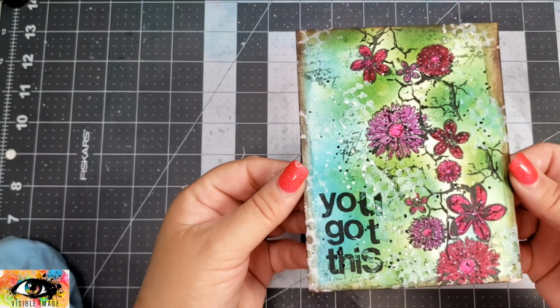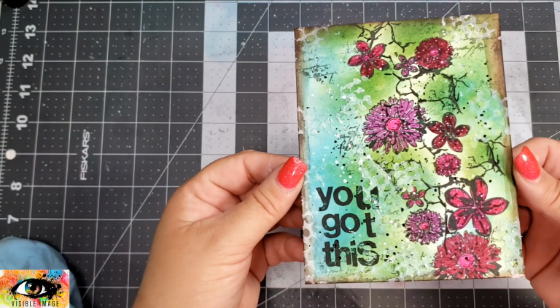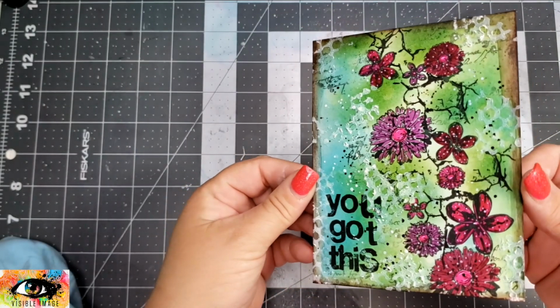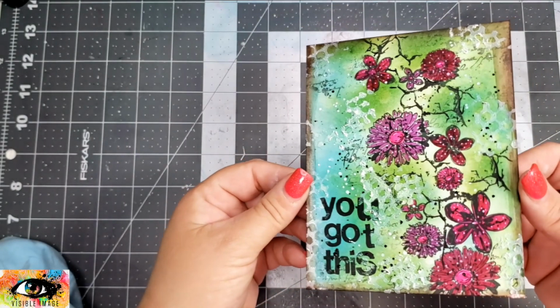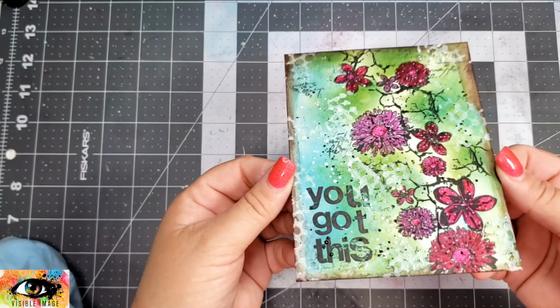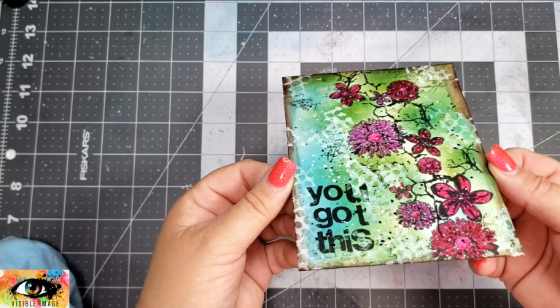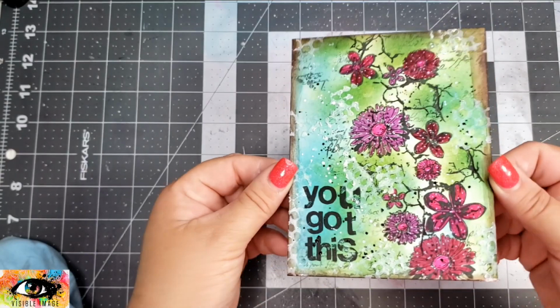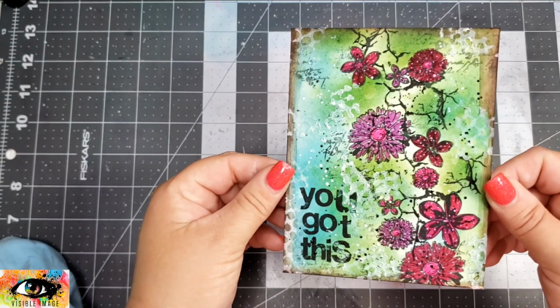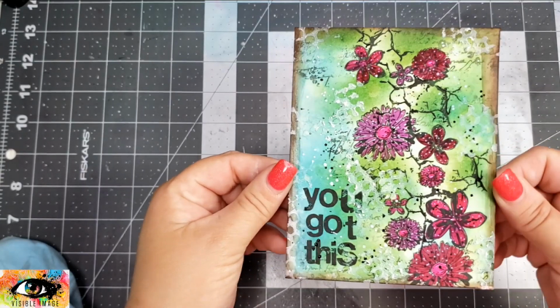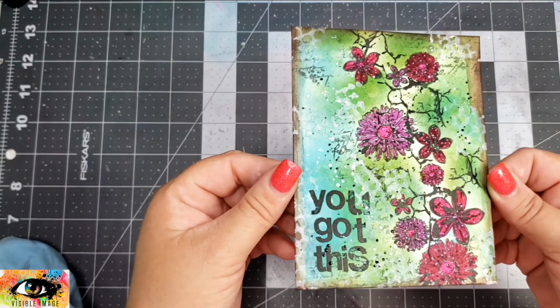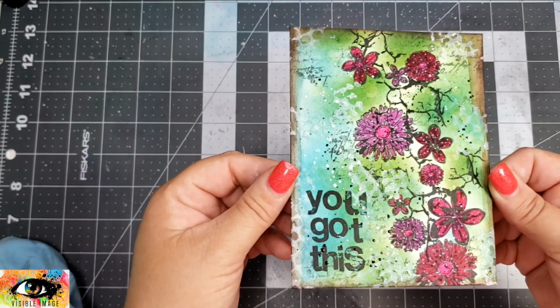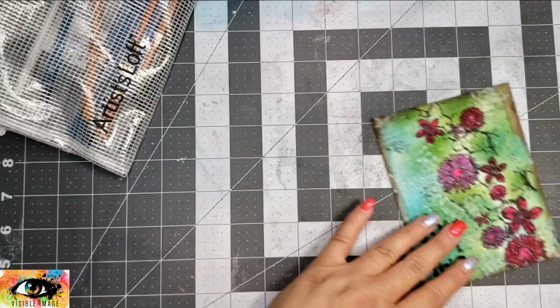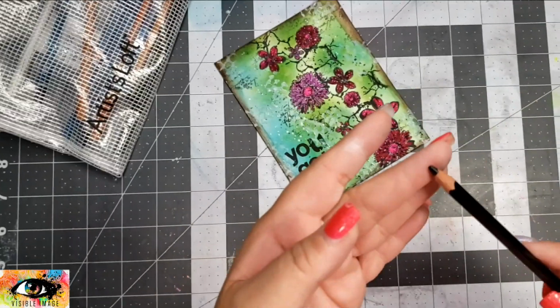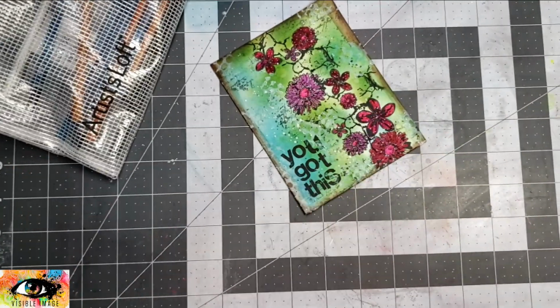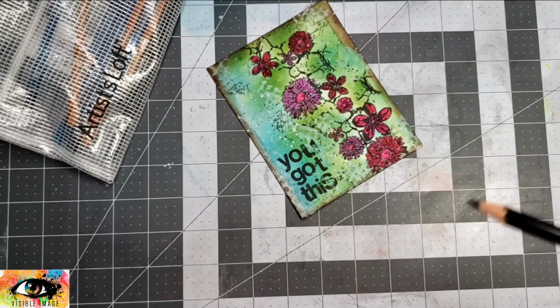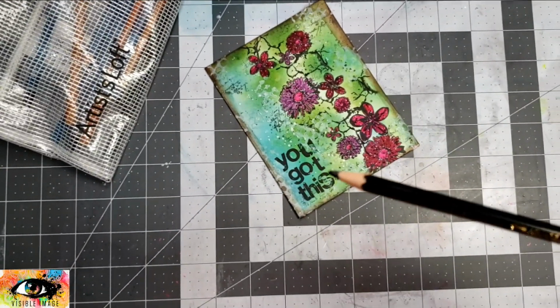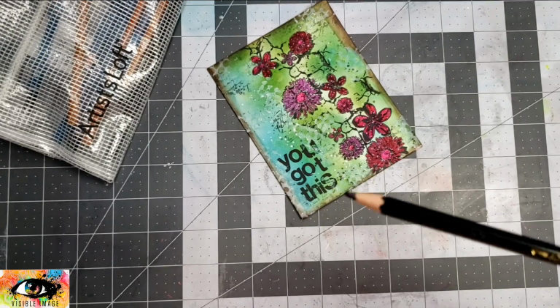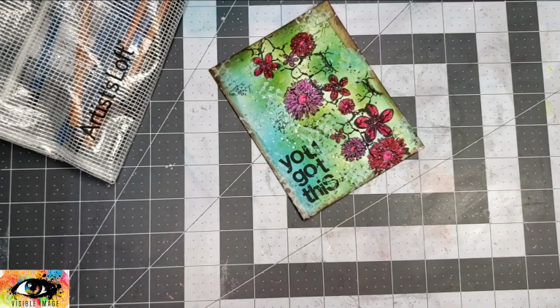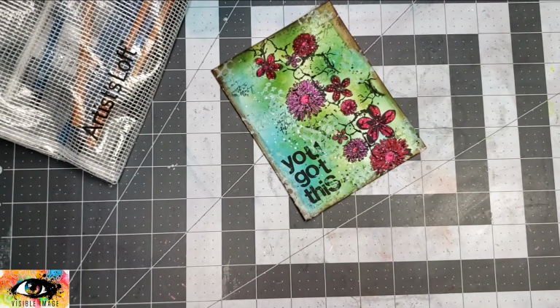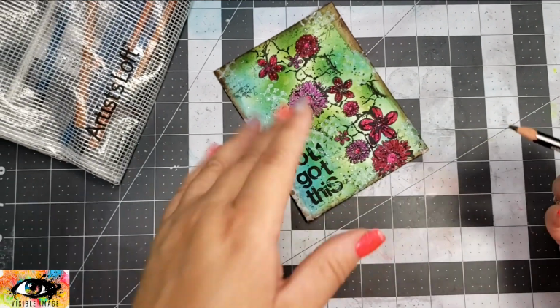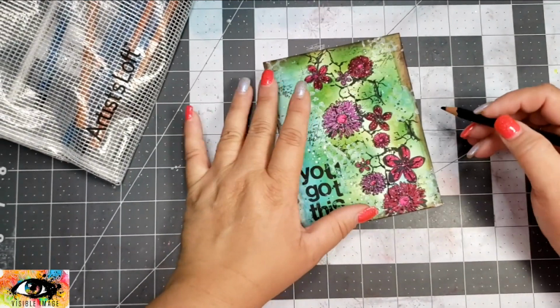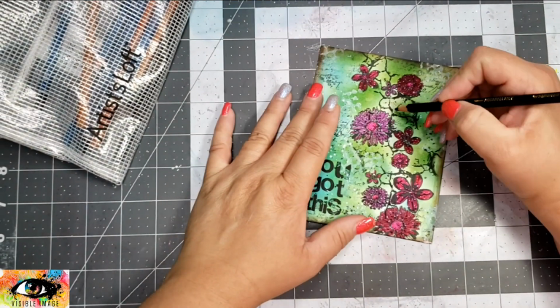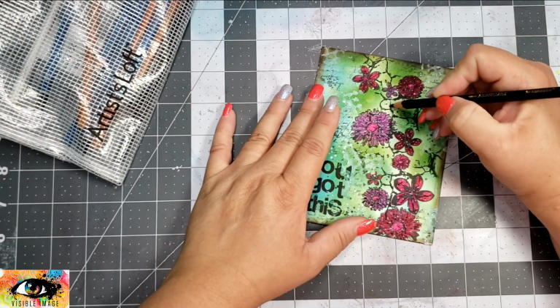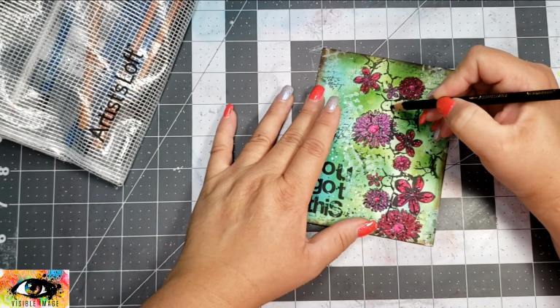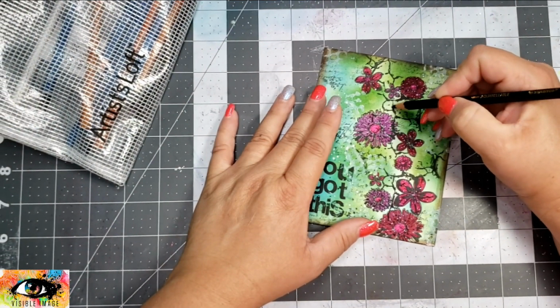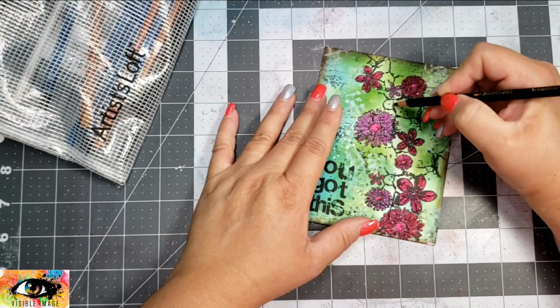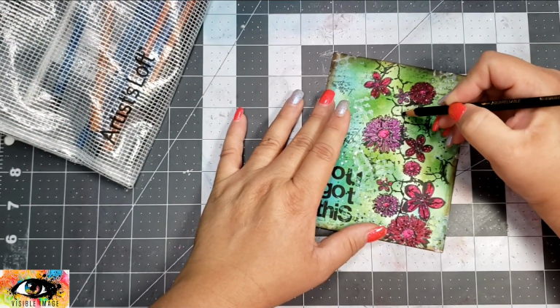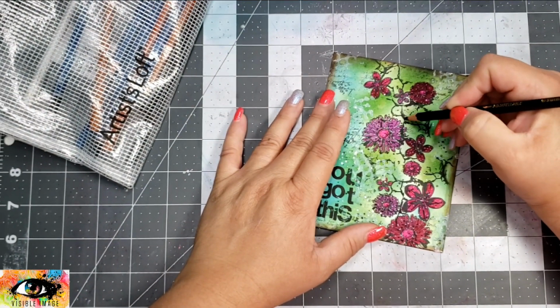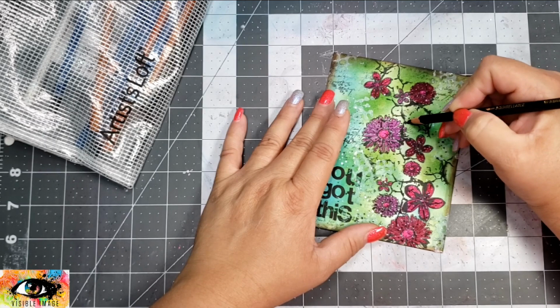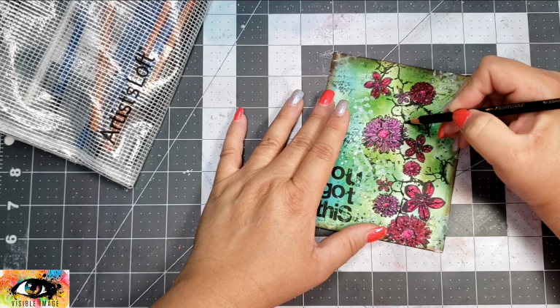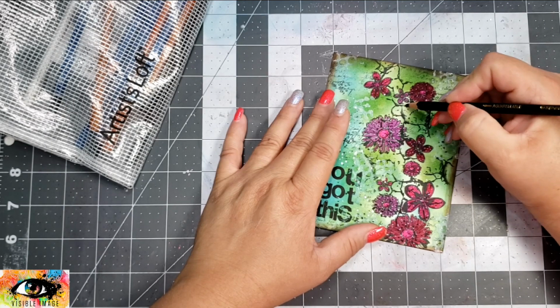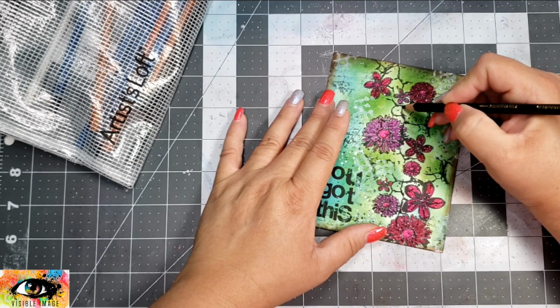I also took a little bit of white ink and black ink and added some splatters on the background. I also added the sentiment that says 'You Got This,' which is from the Lost for Words stamp set.